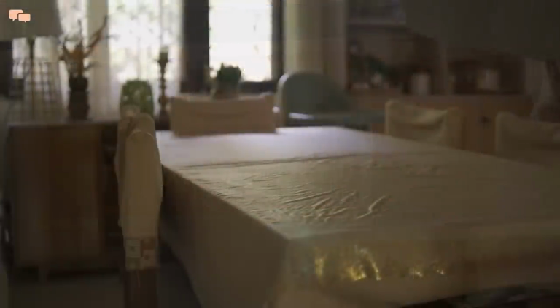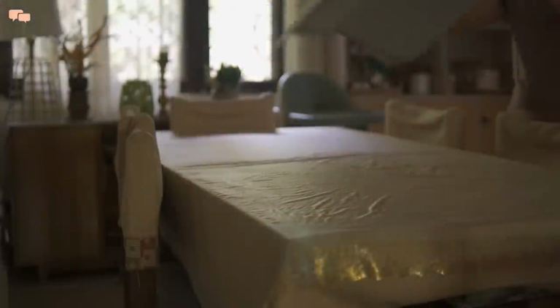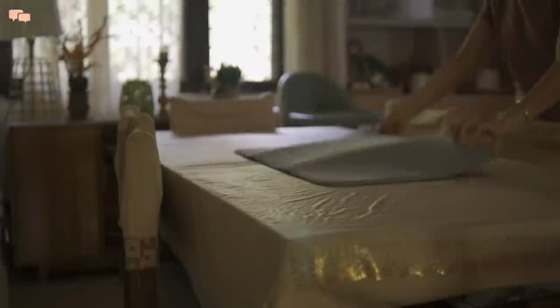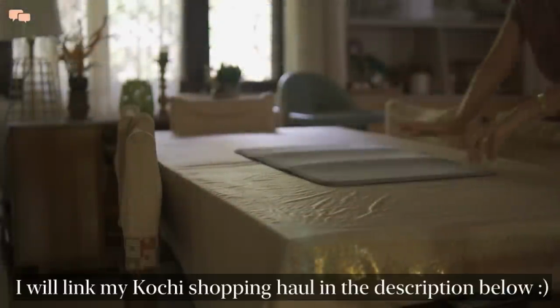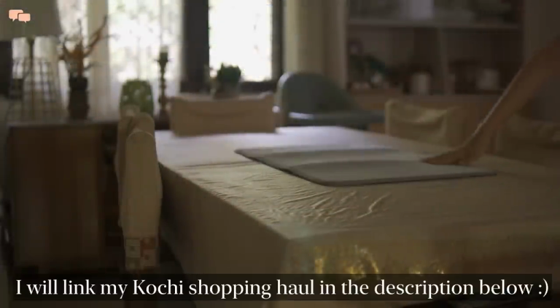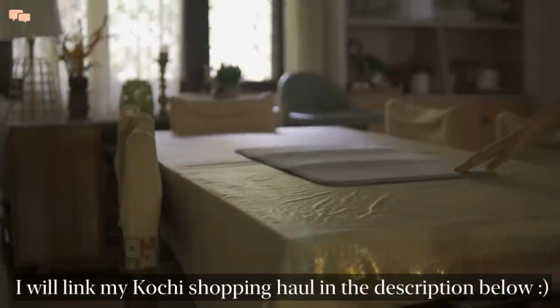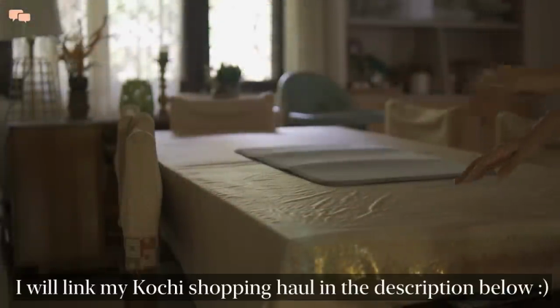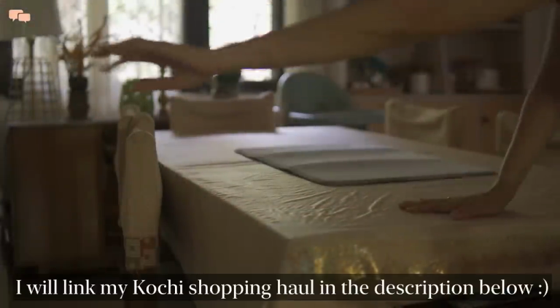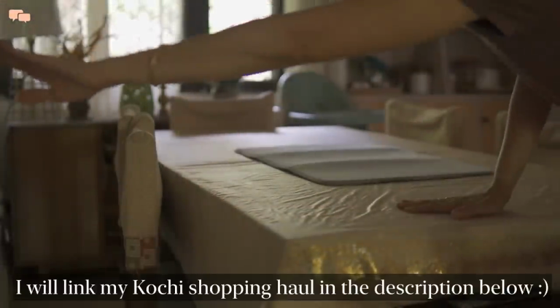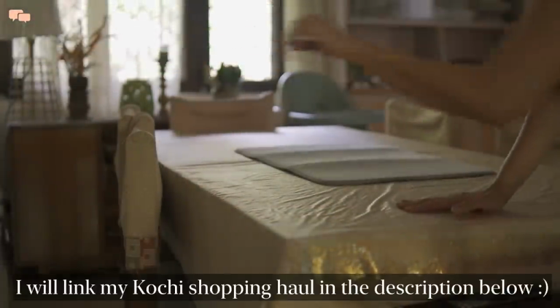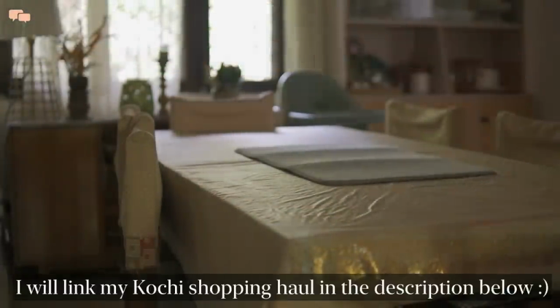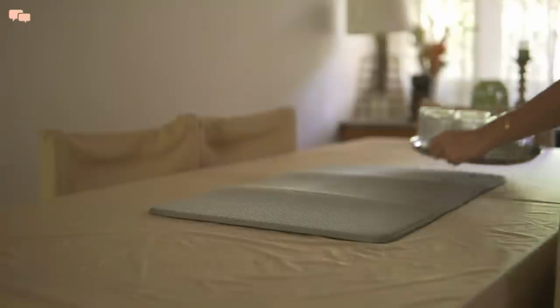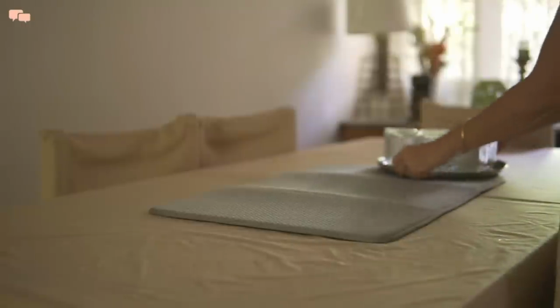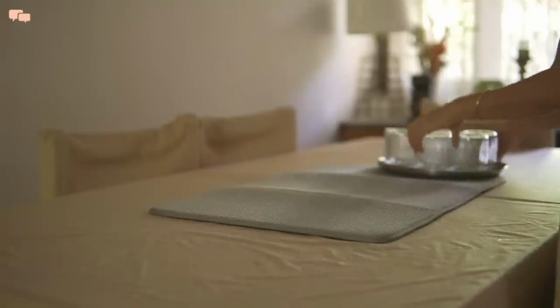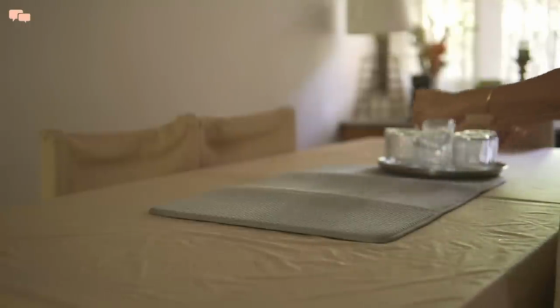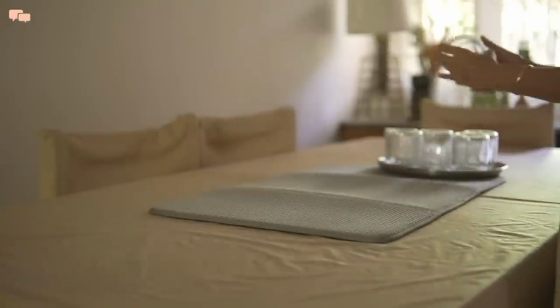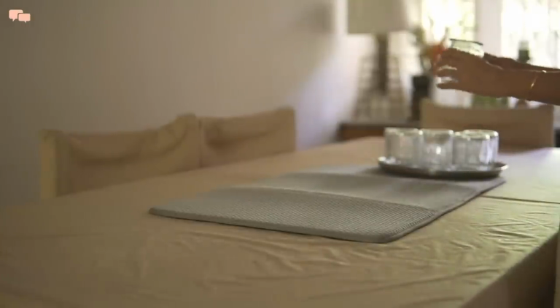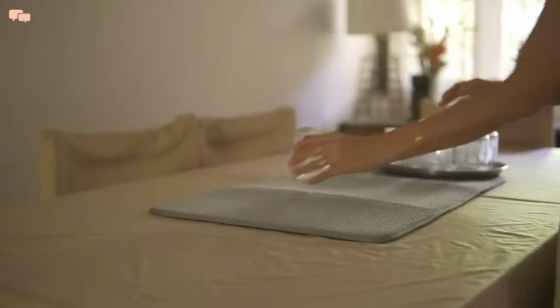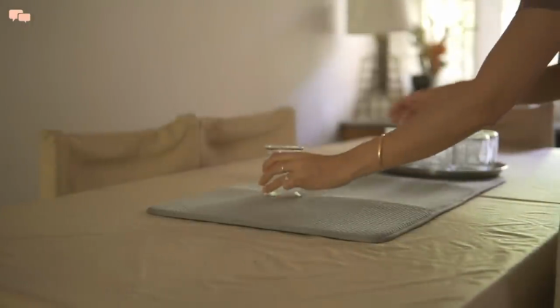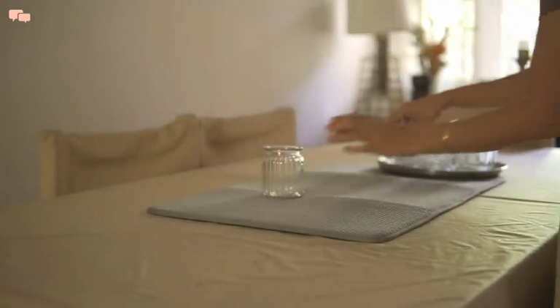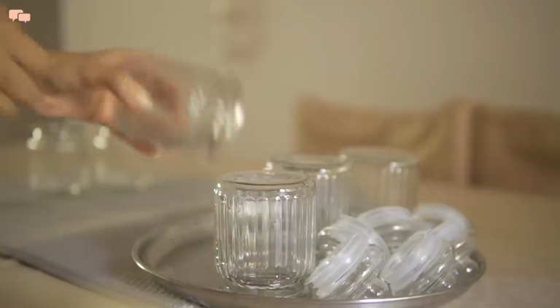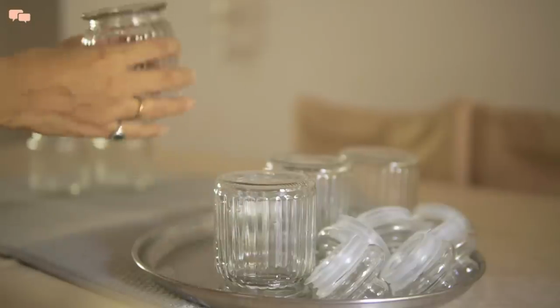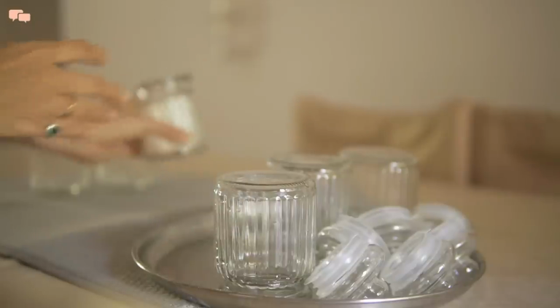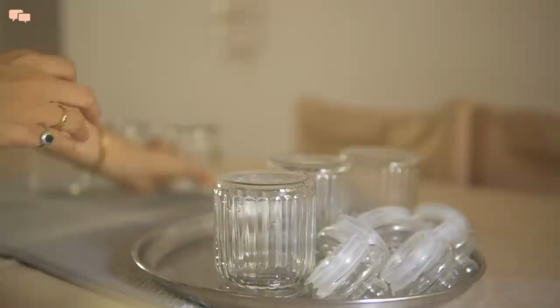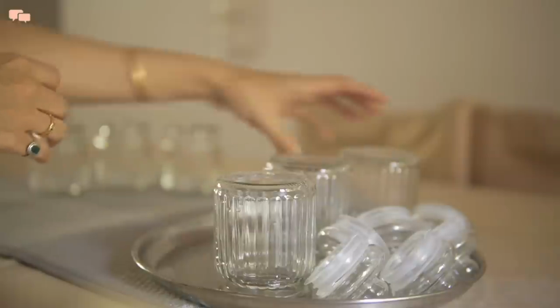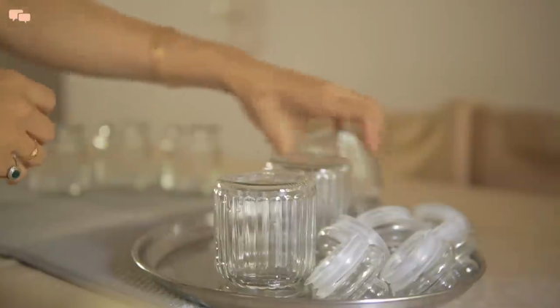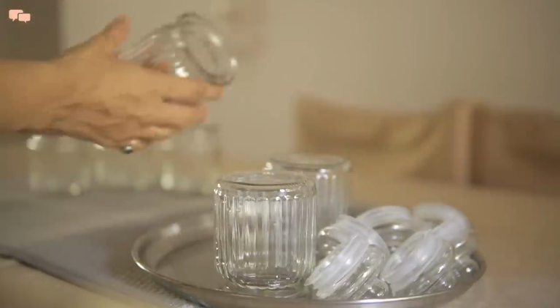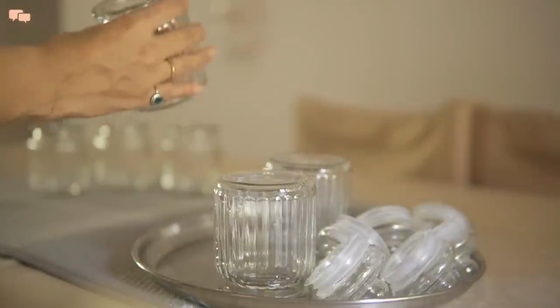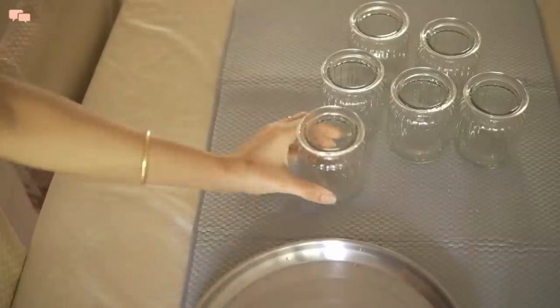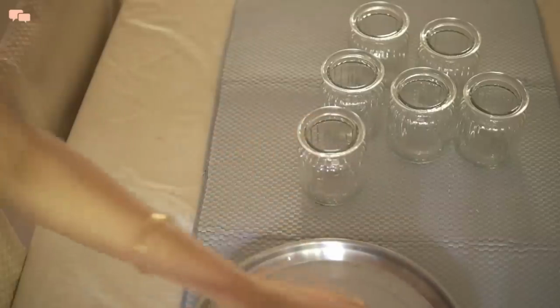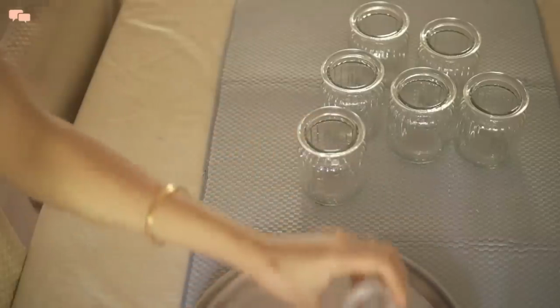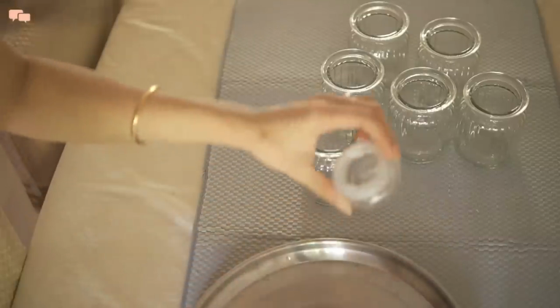You all know I bought some spices from Kochi. Sadly I haven't opened them yet, so today I decided to check on some spices and clean these glass containers to use them for the same purpose.